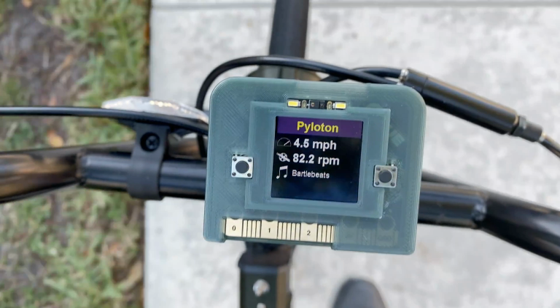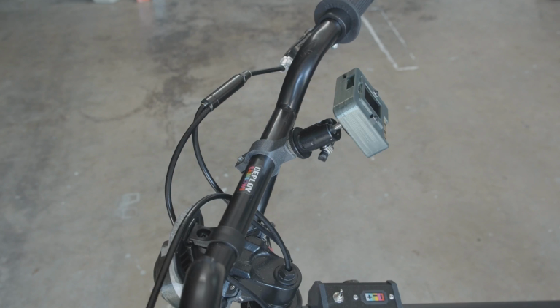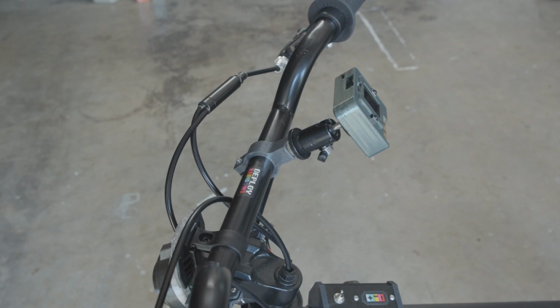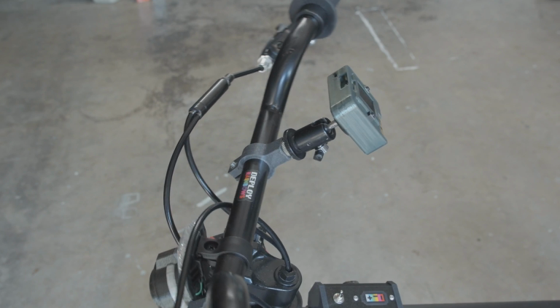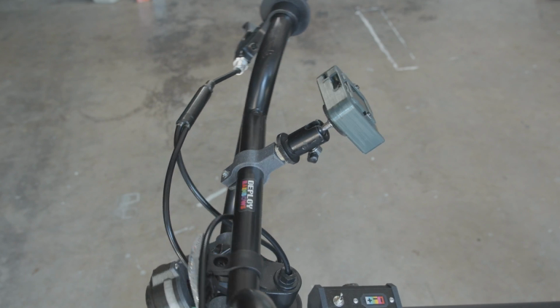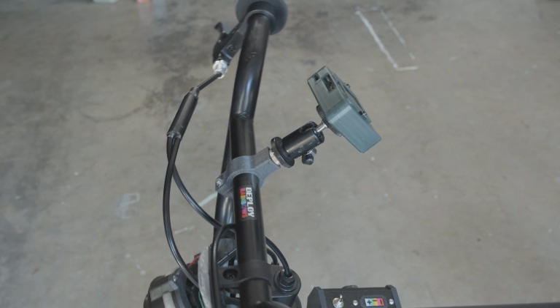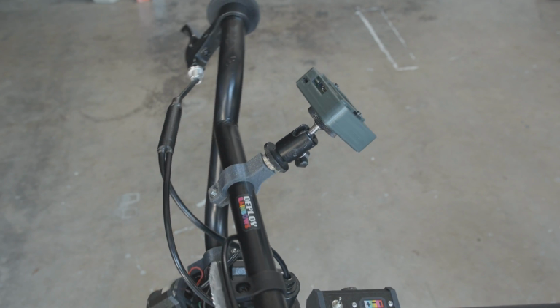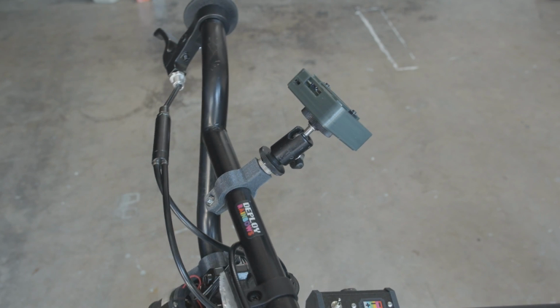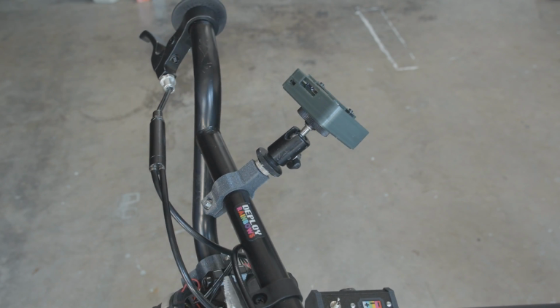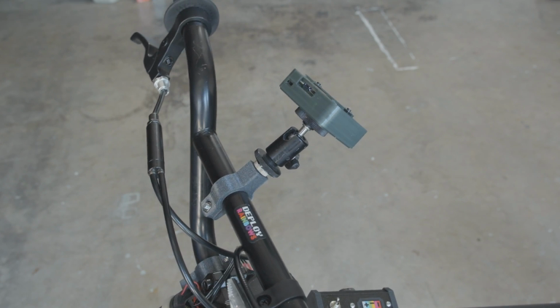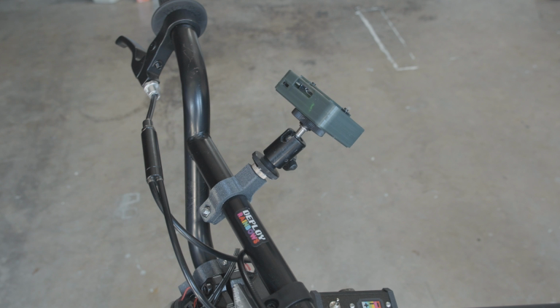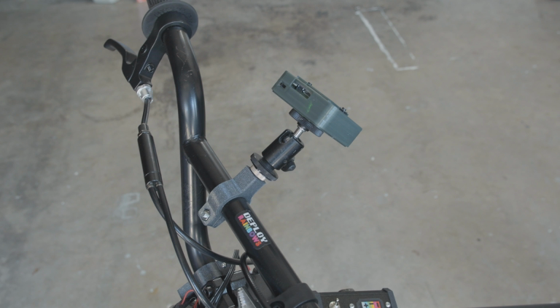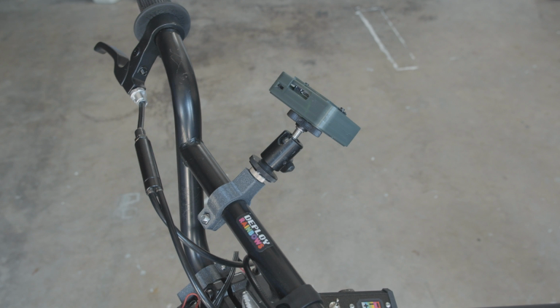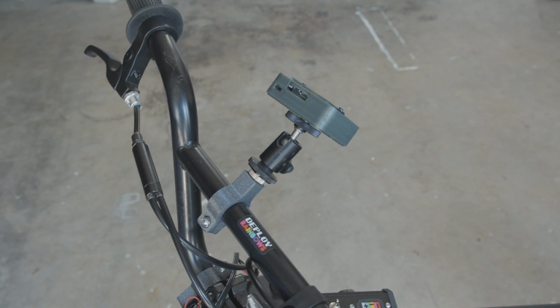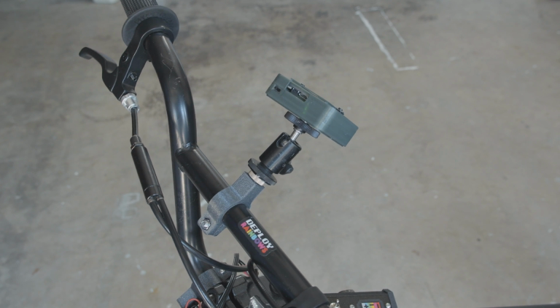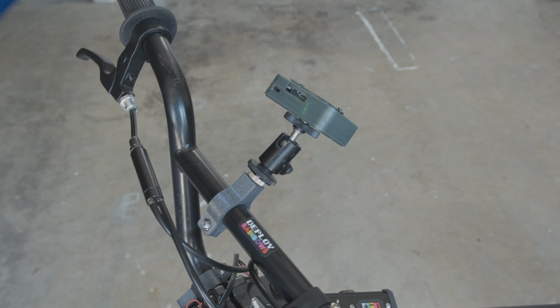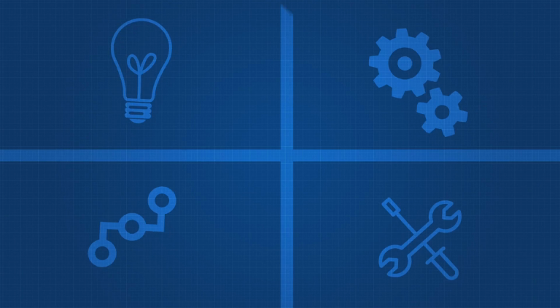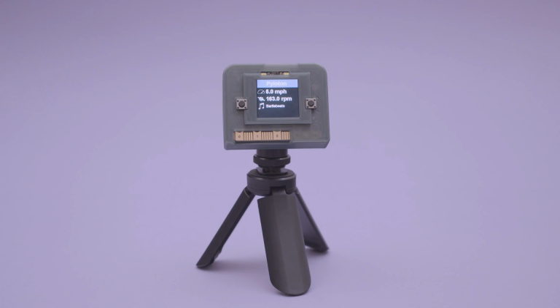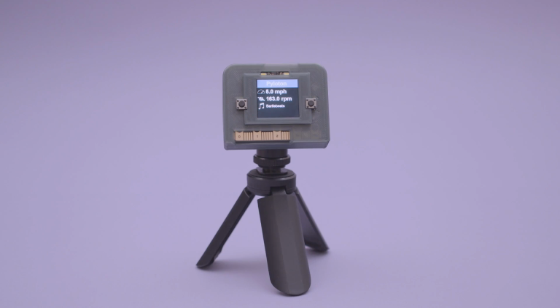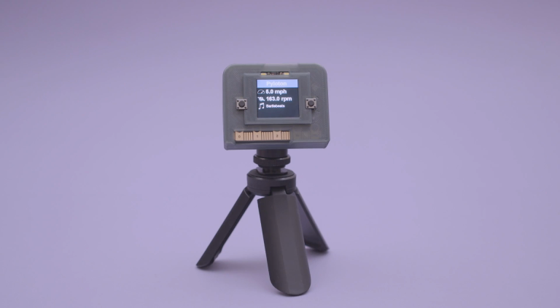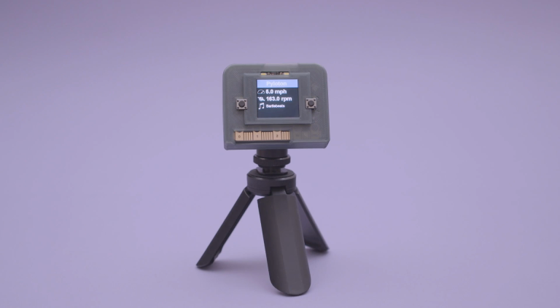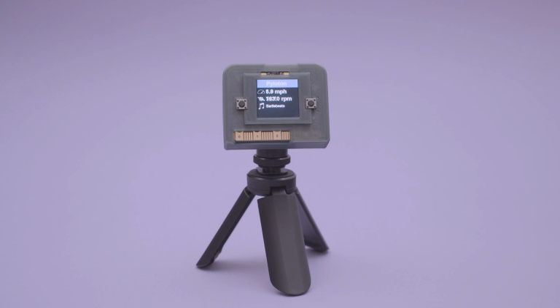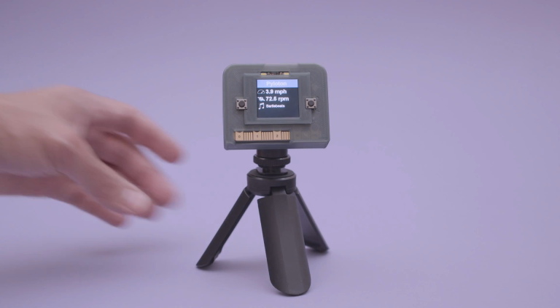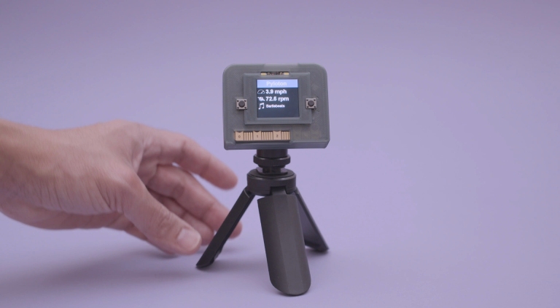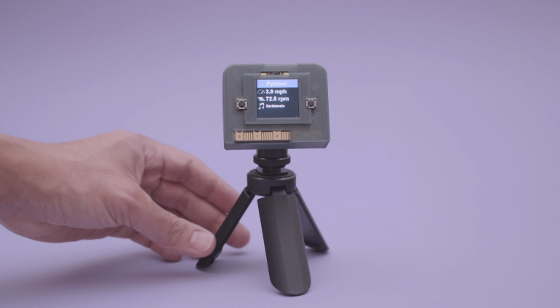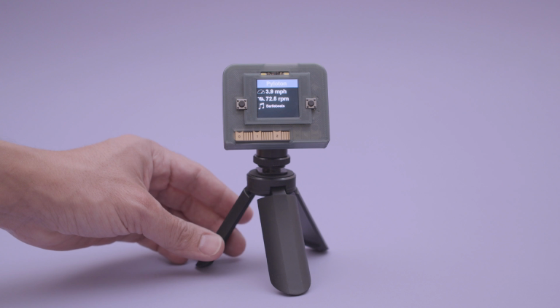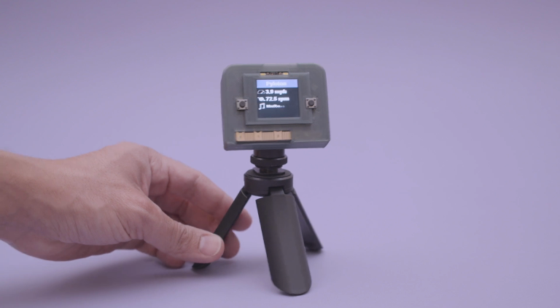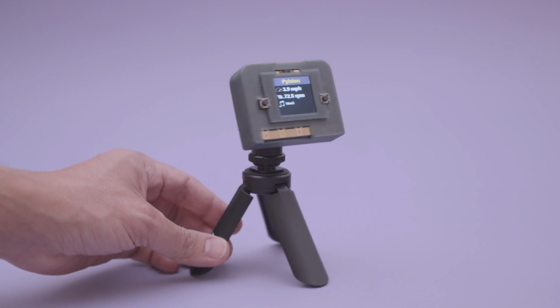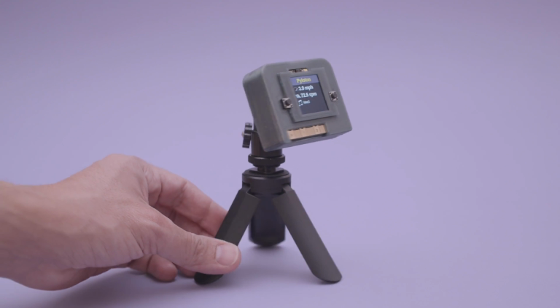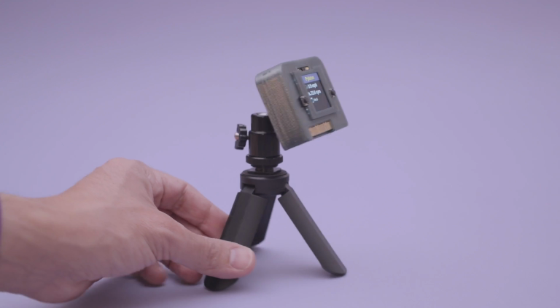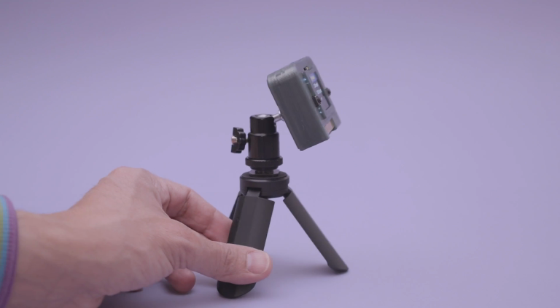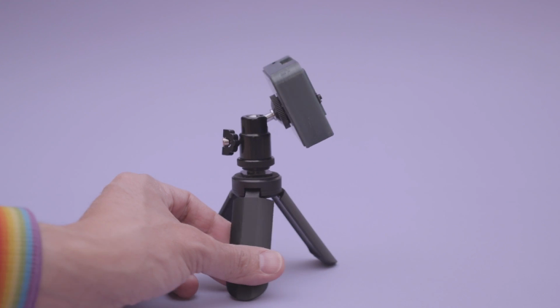The 3D printed case and mount securely attaches to the handlebars with hardware. The case features a 1/4-20 screw for use with a tripod mount, so you can attach the Clue in all sorts of ways.